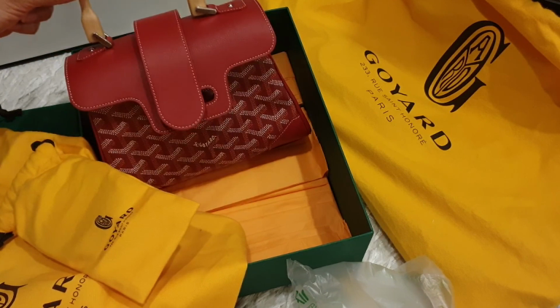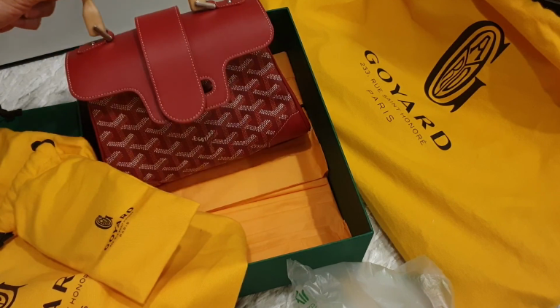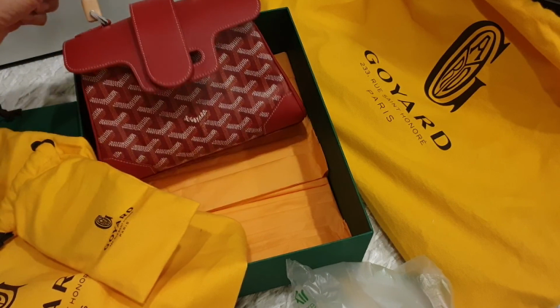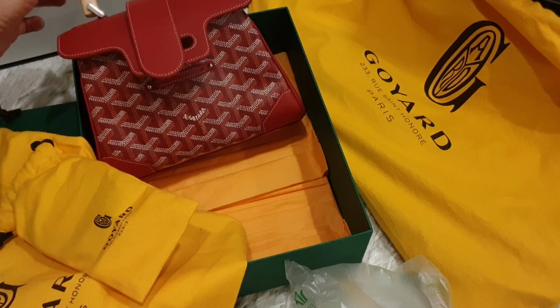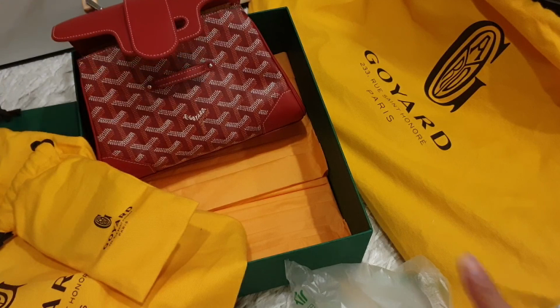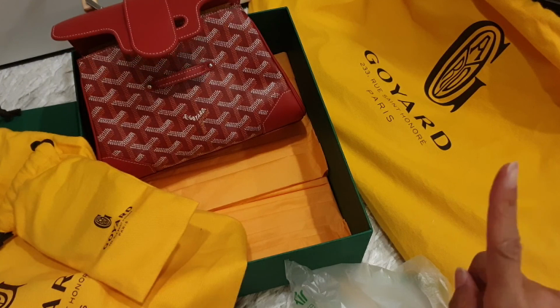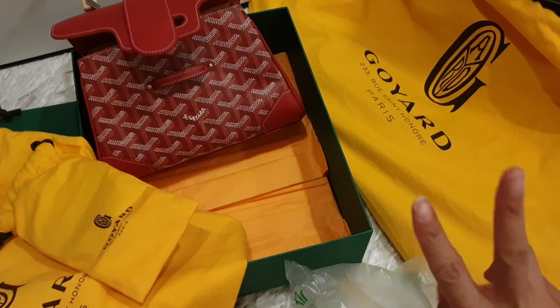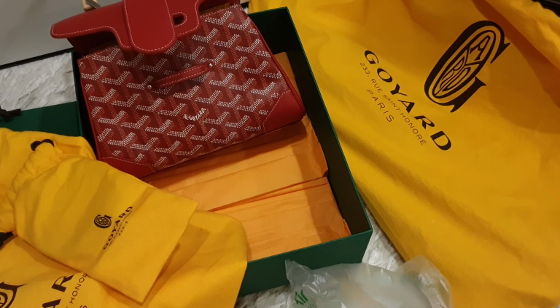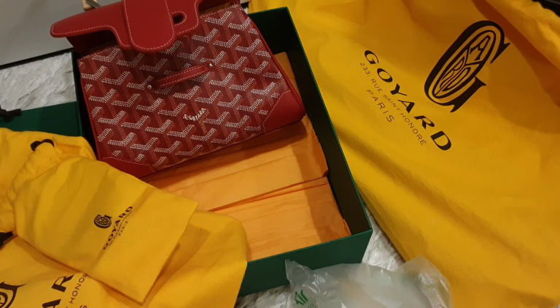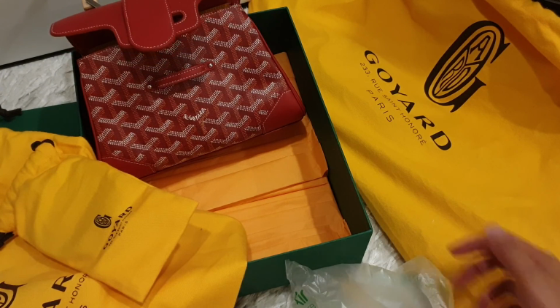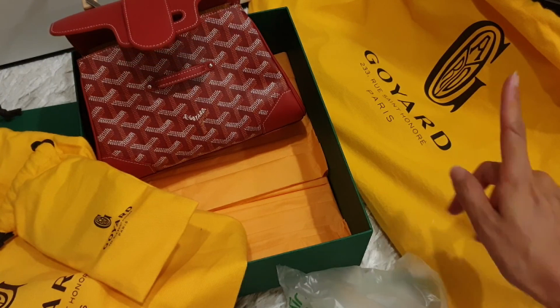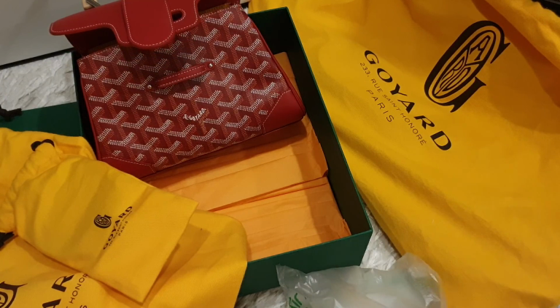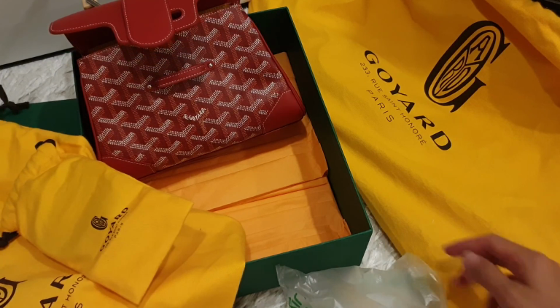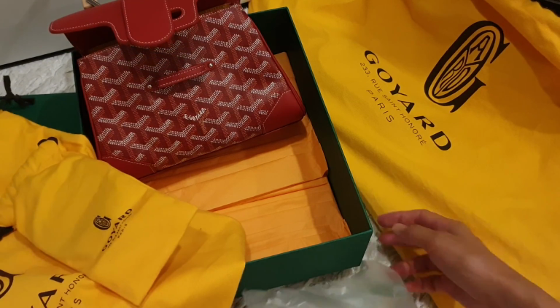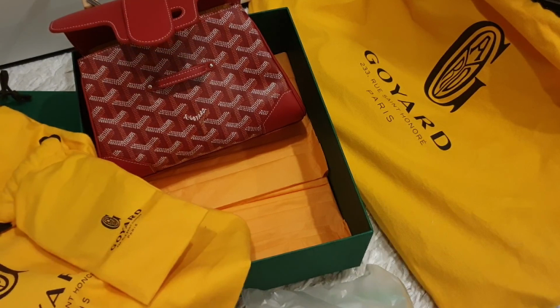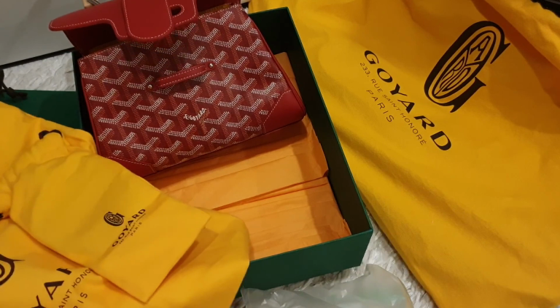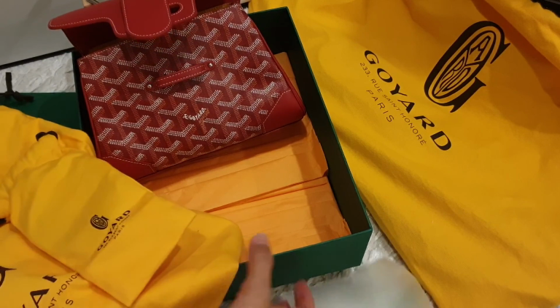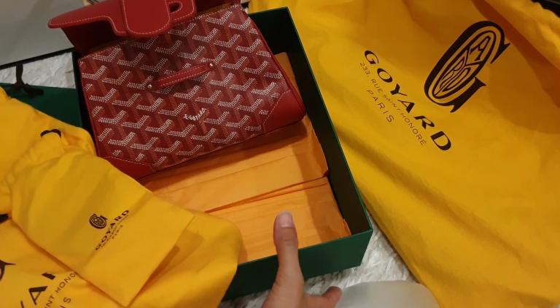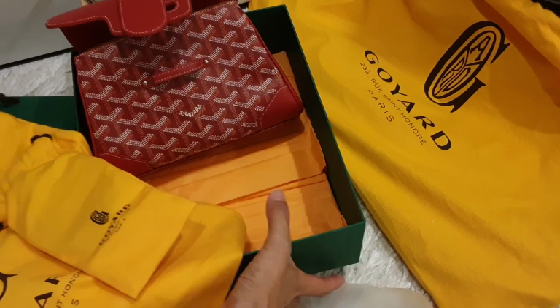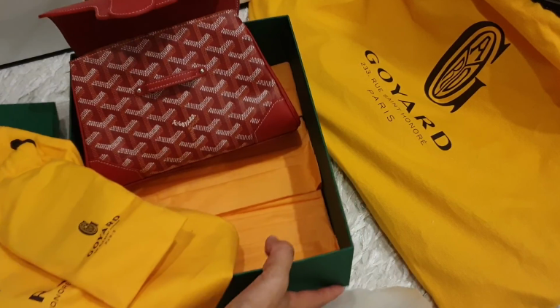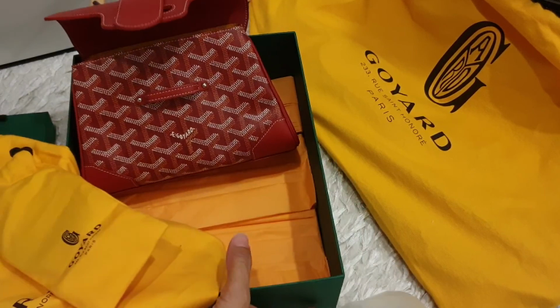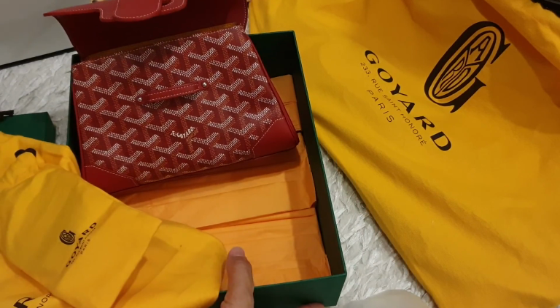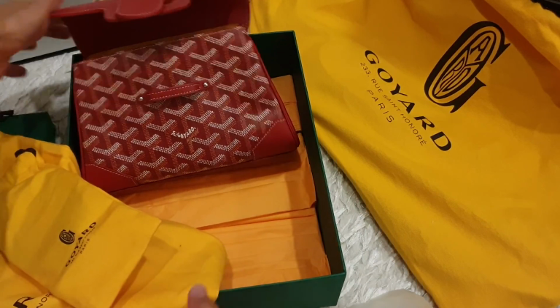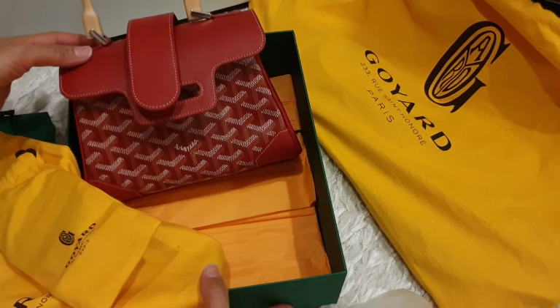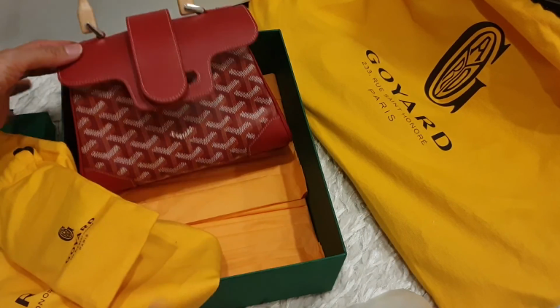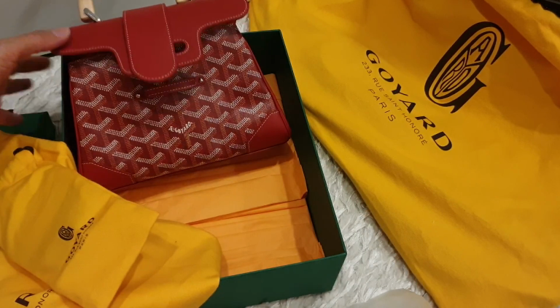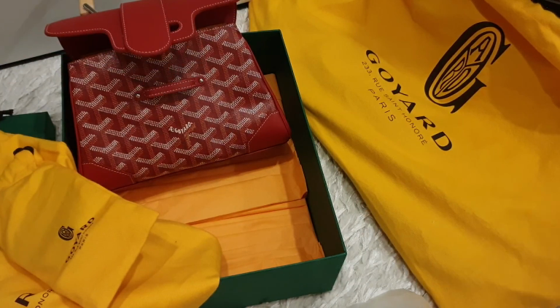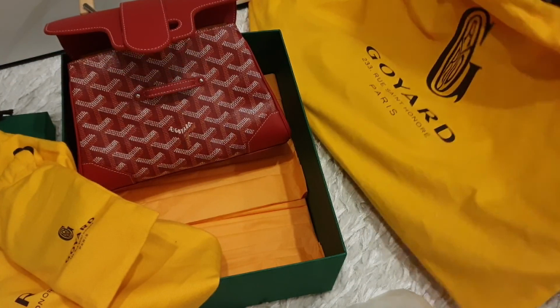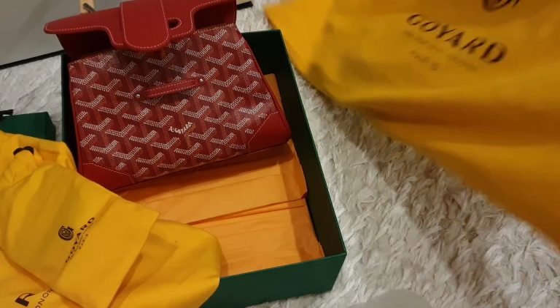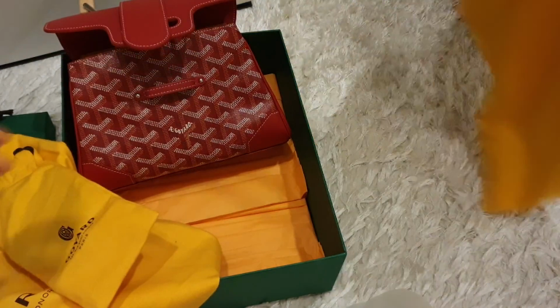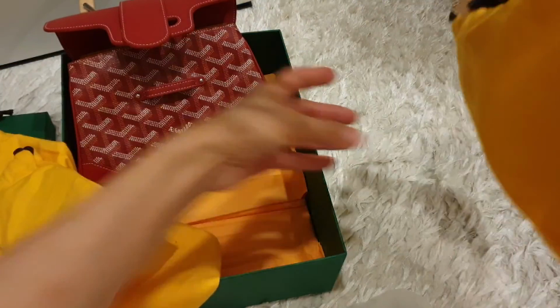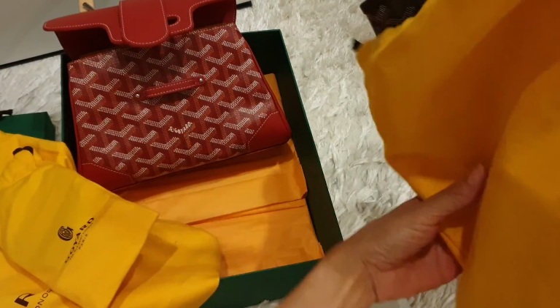Mini Saigon — that's the first item. And not forgetting, I also bought another item from Goyard, which is this one.